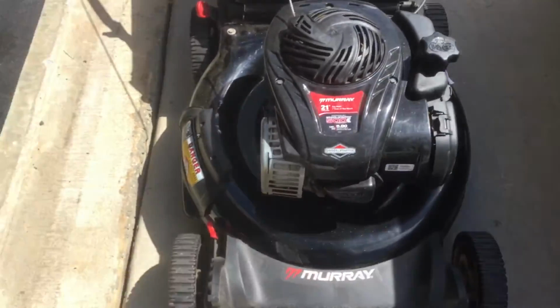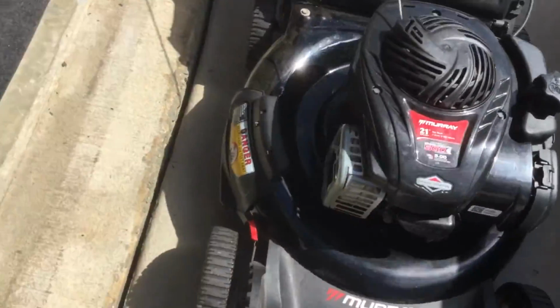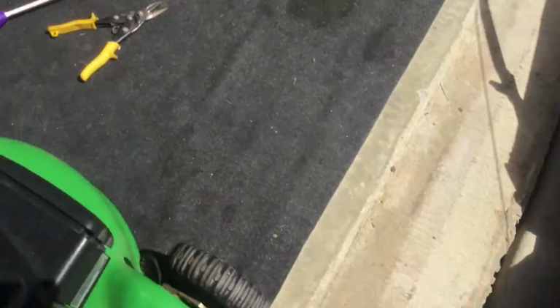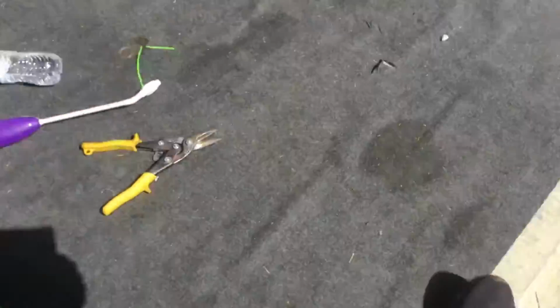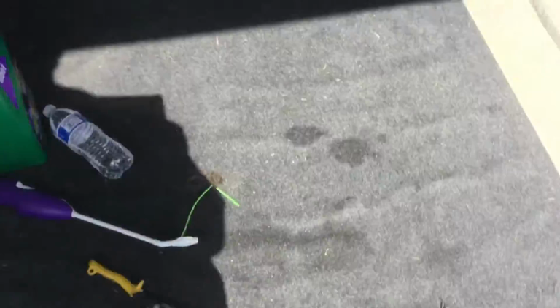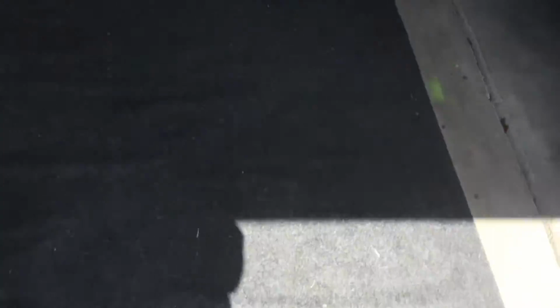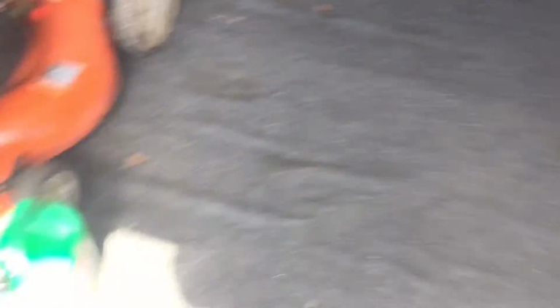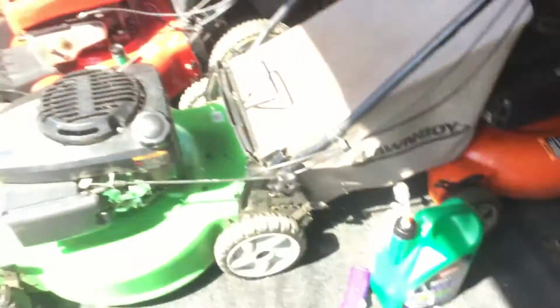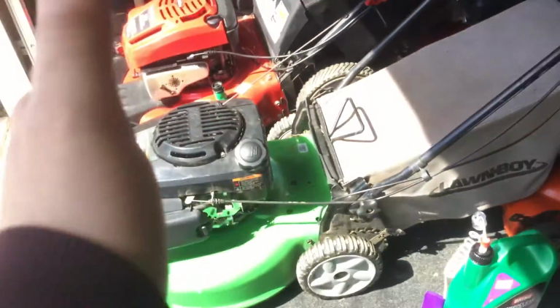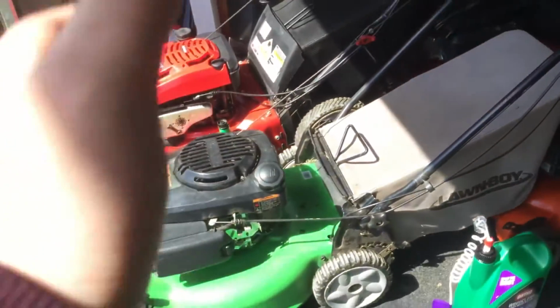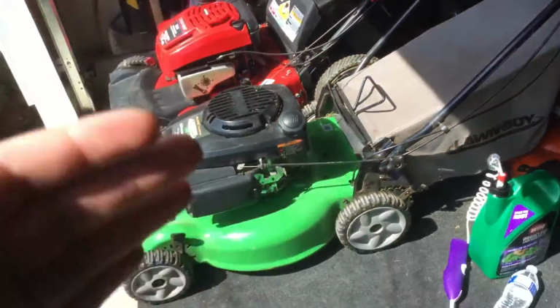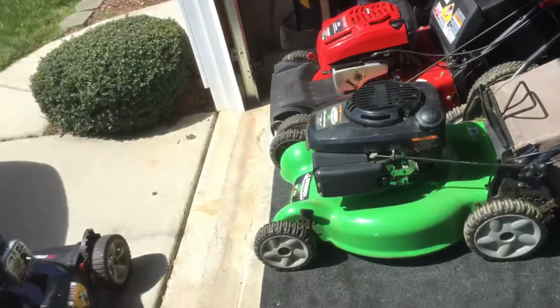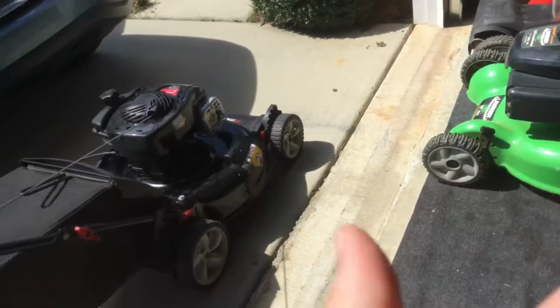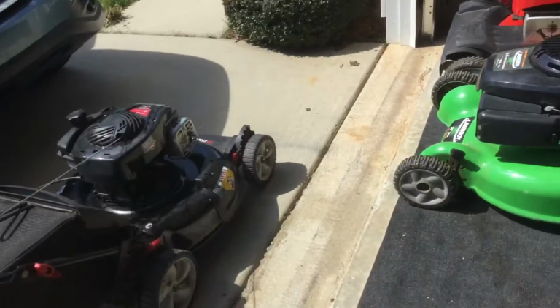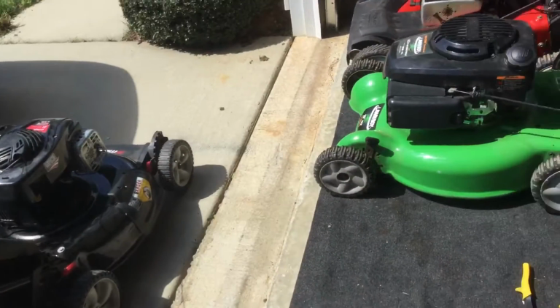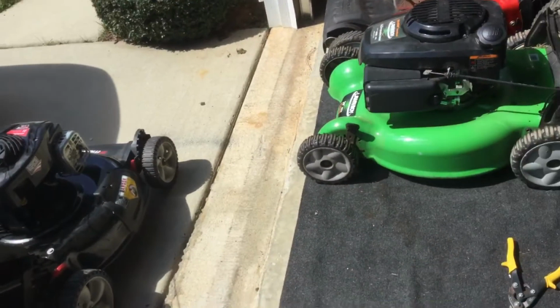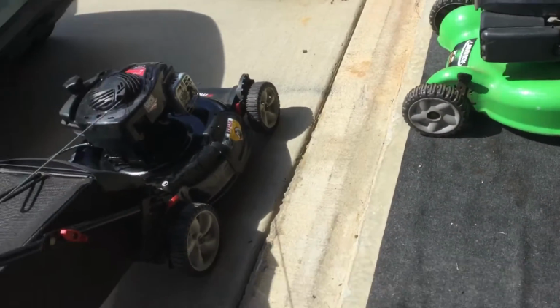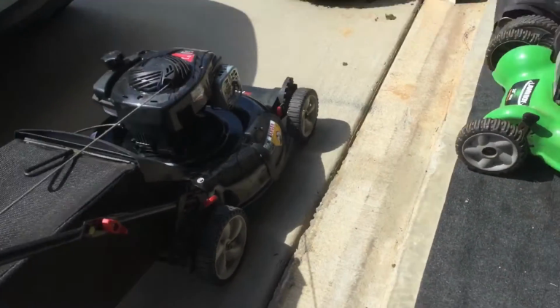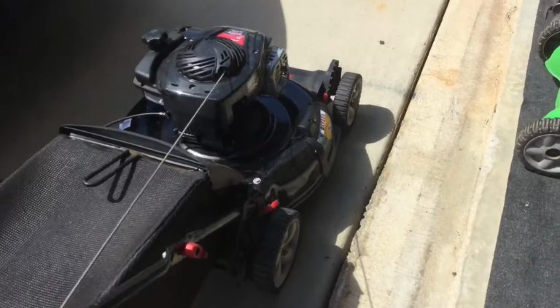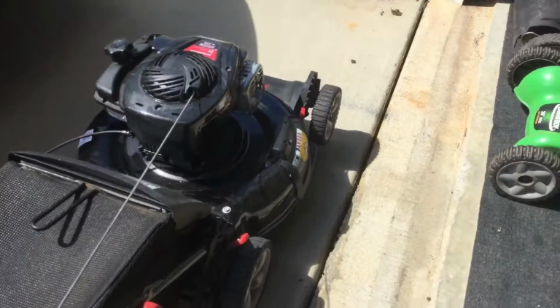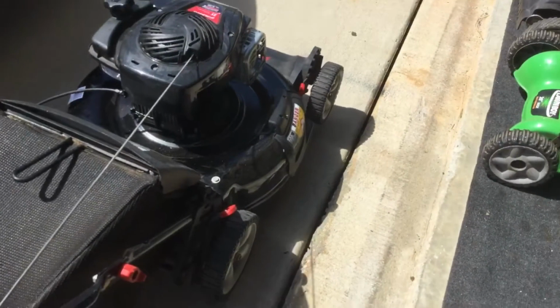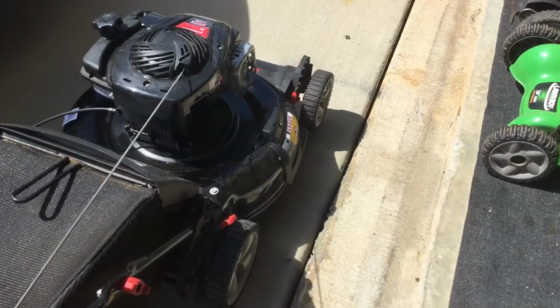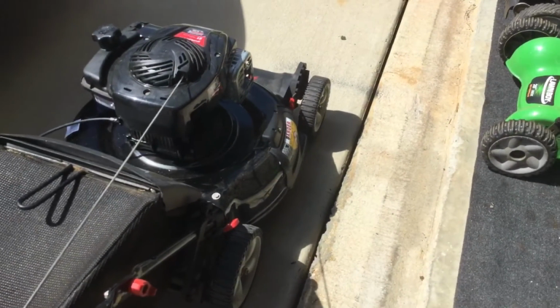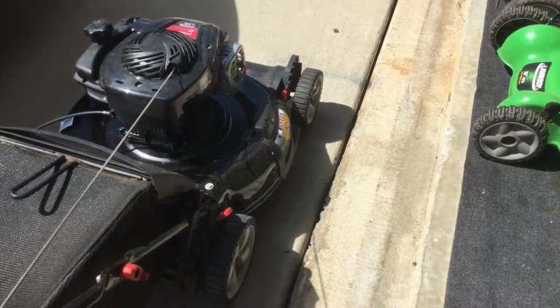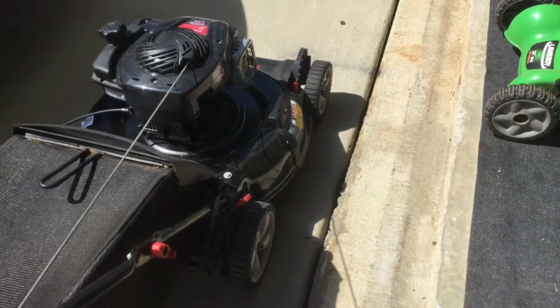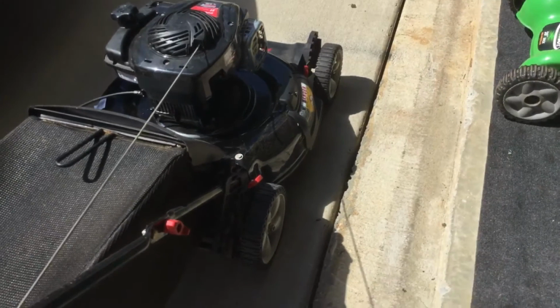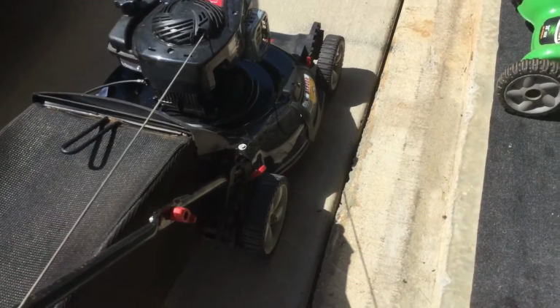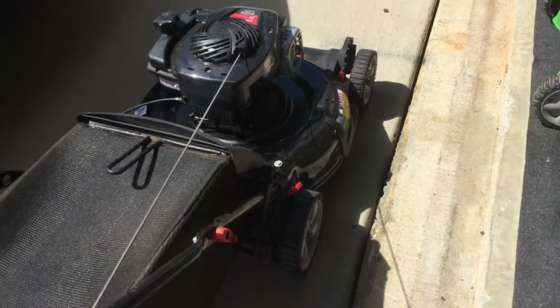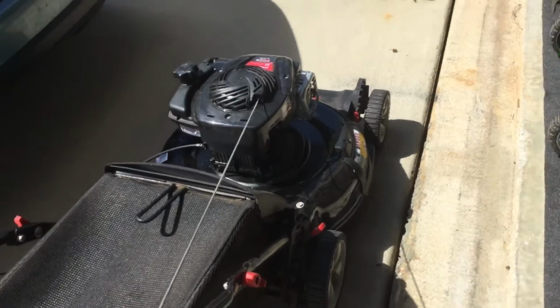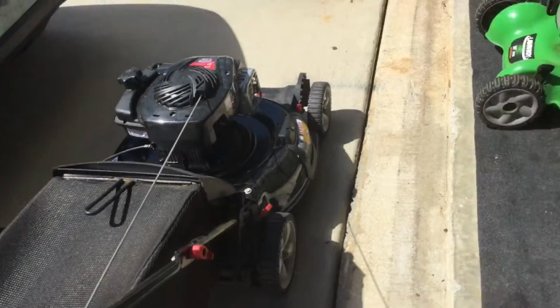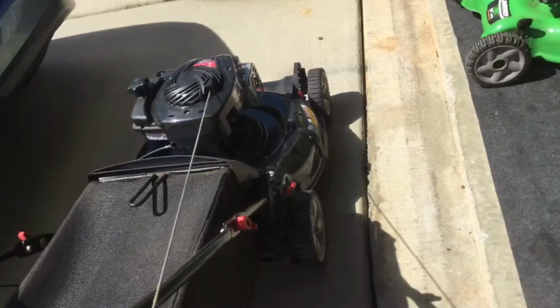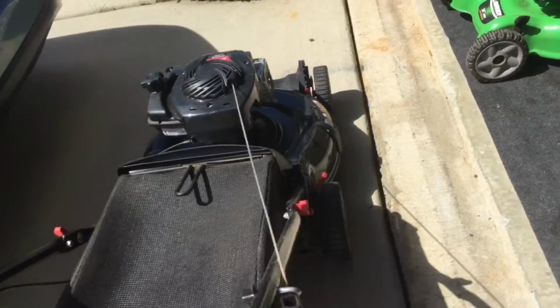I have to rant quickly. All these mowers have gone up $100 in just a few years. This mower used to be $200, it's now $320. I don't know why it's going up so much, but it has.